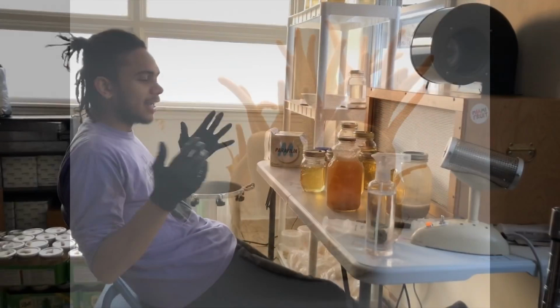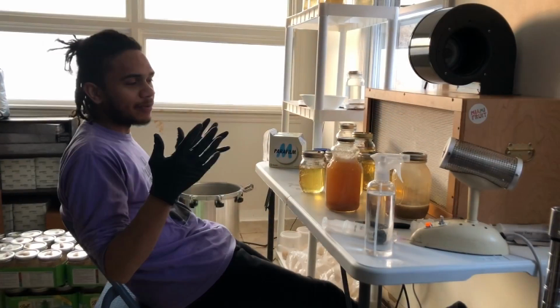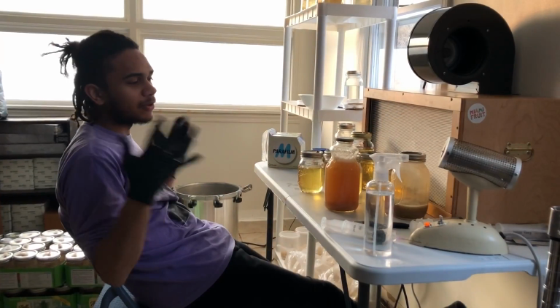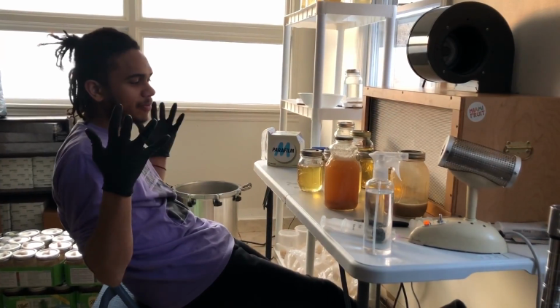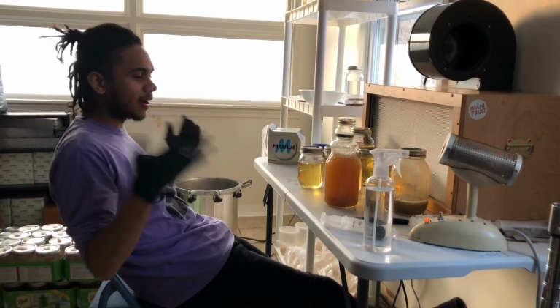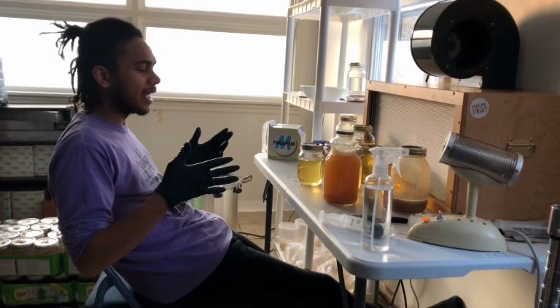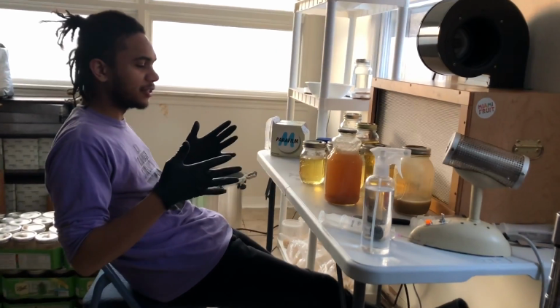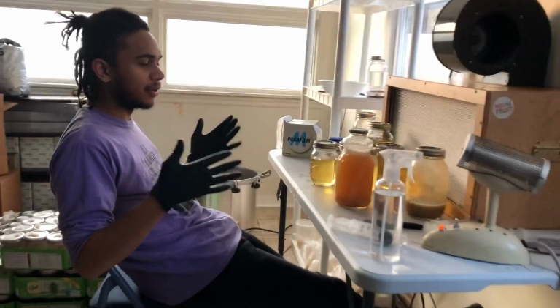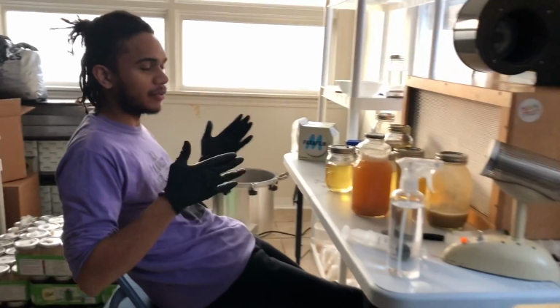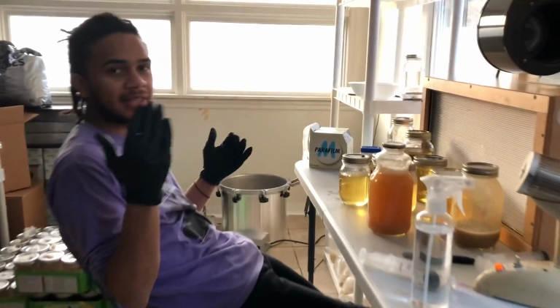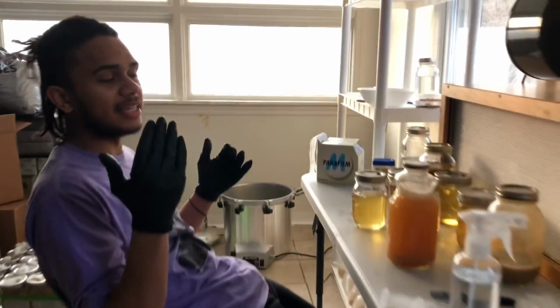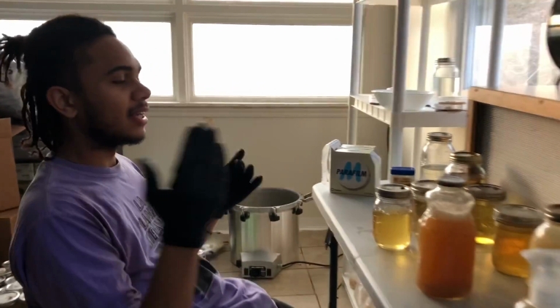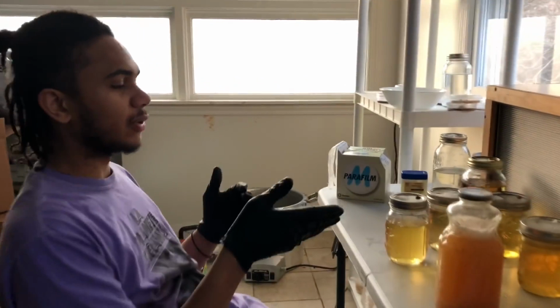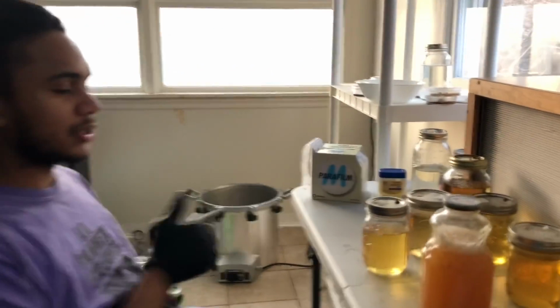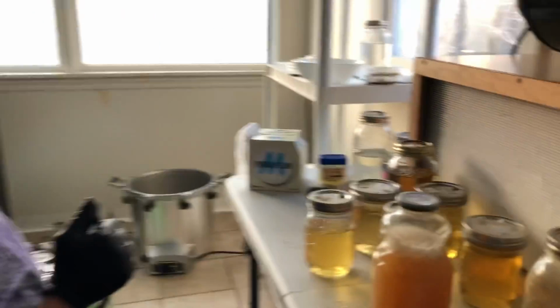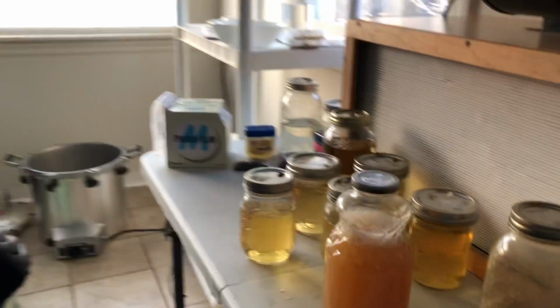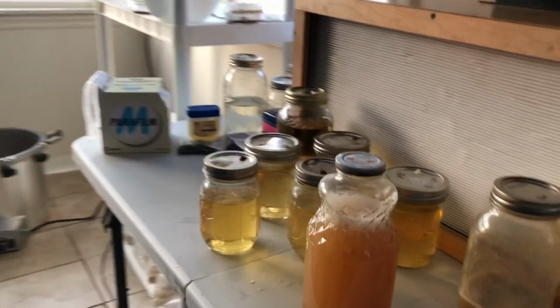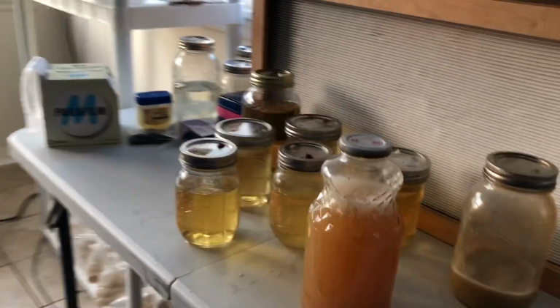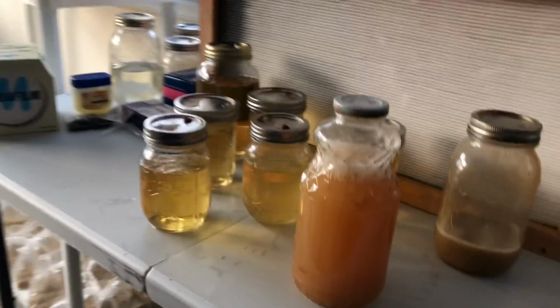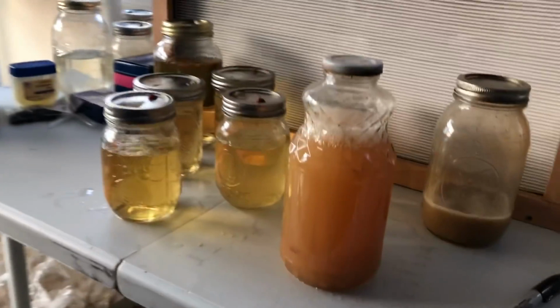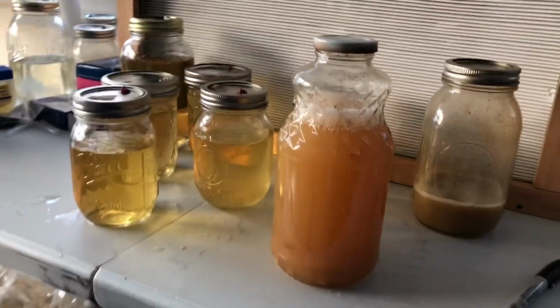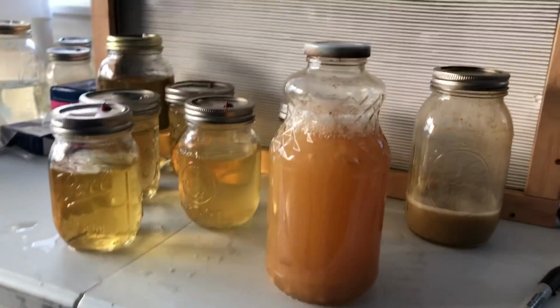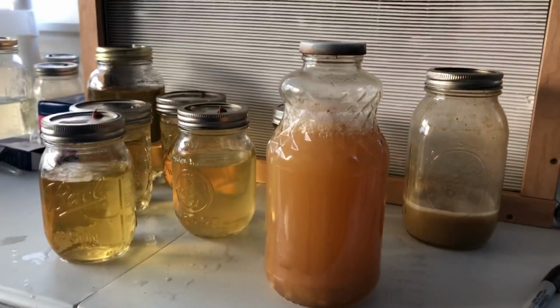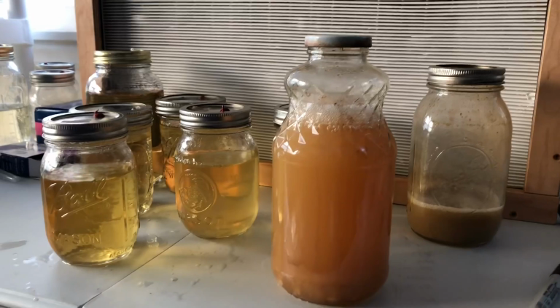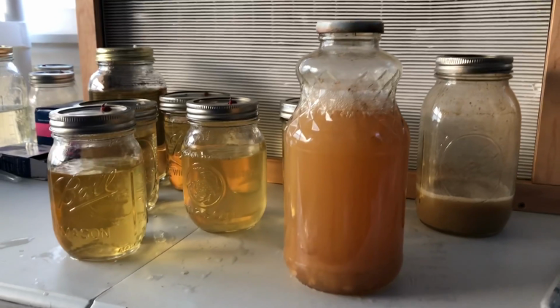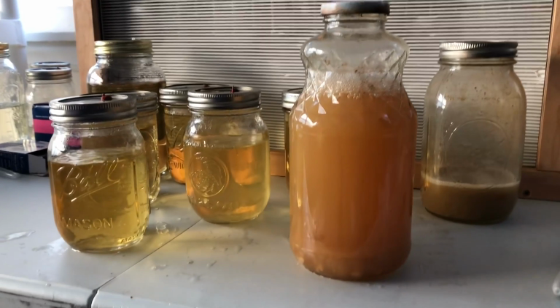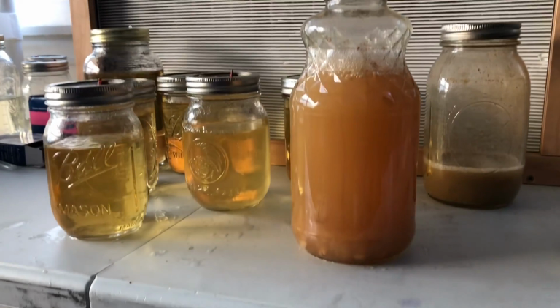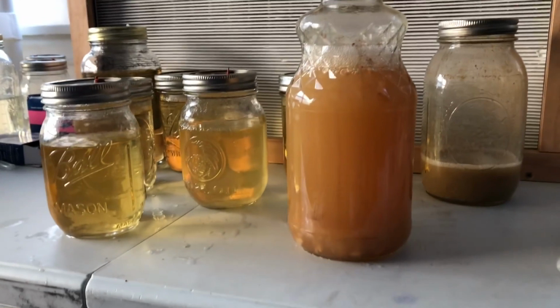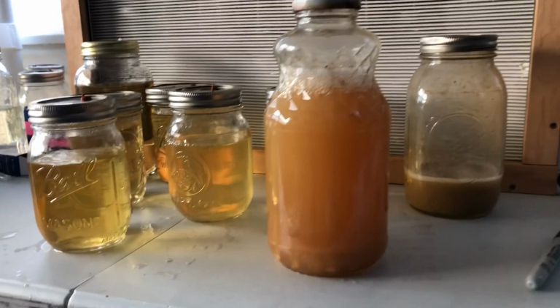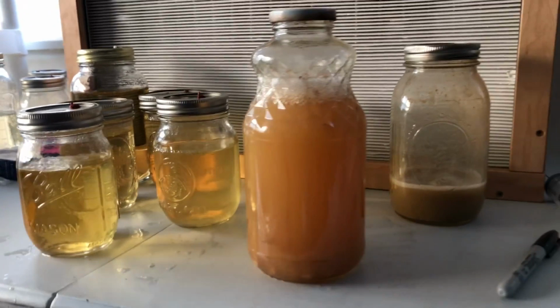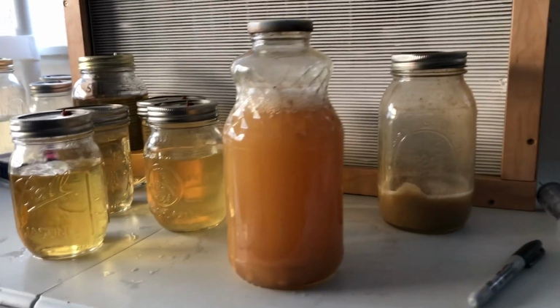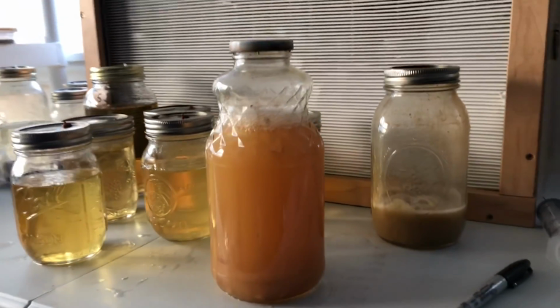Hey everybody, William B. Brown coming at you. We did the liquid culture prep in the last video. In this video, I'm going to show you what we do after we run through the pressure cooker or sterilizer.